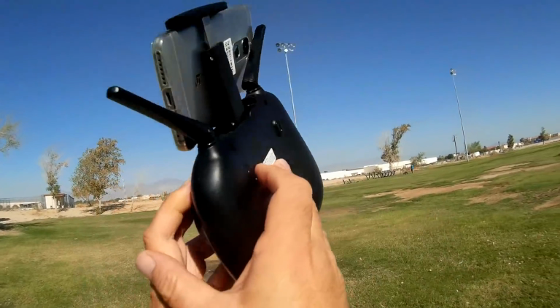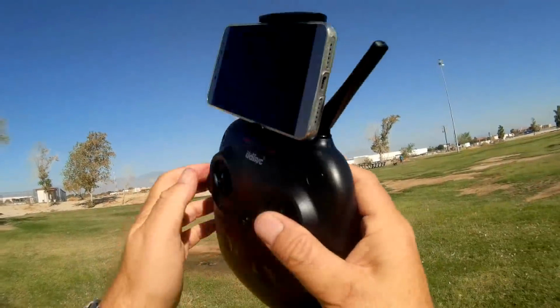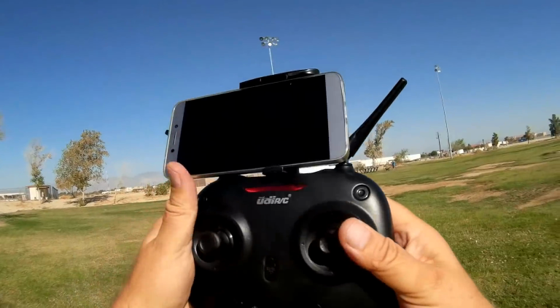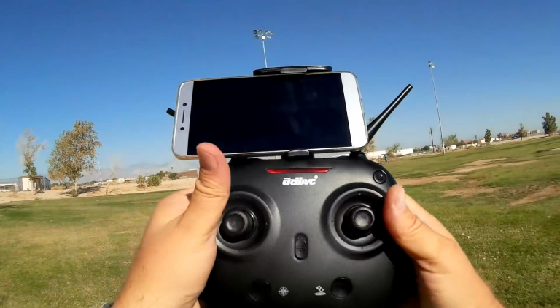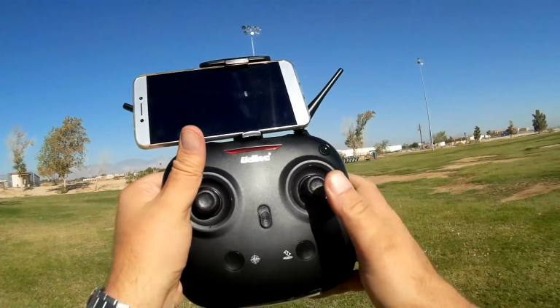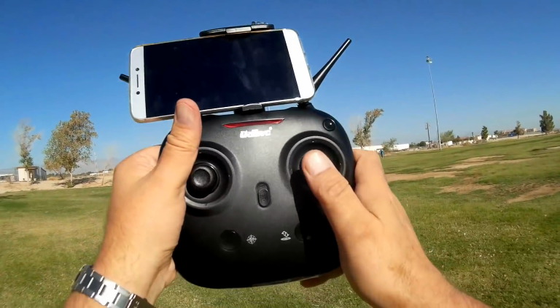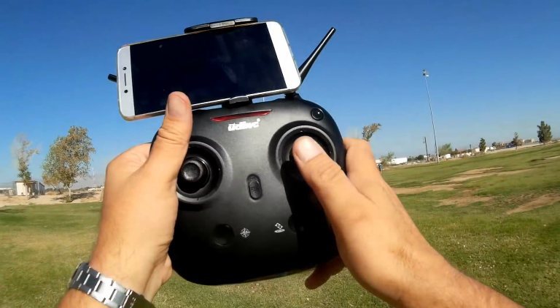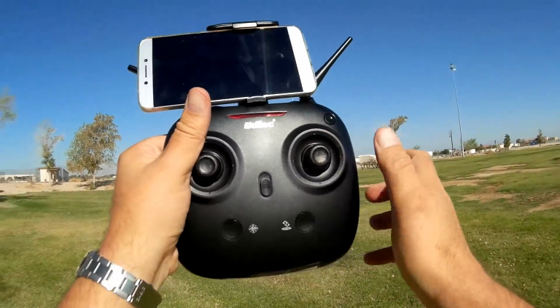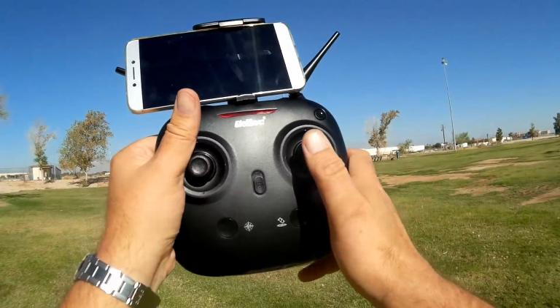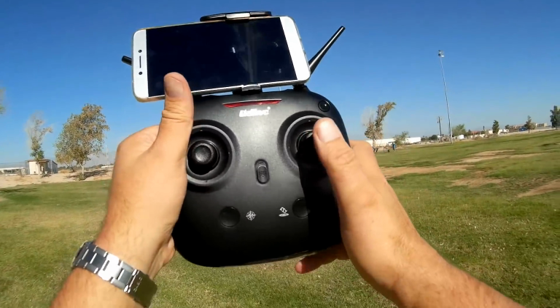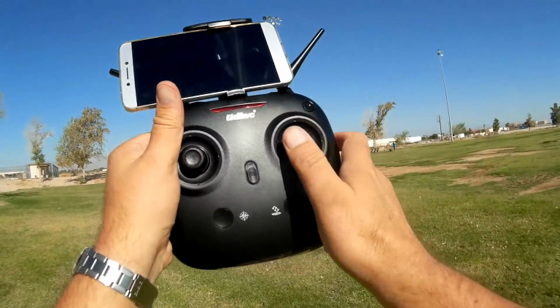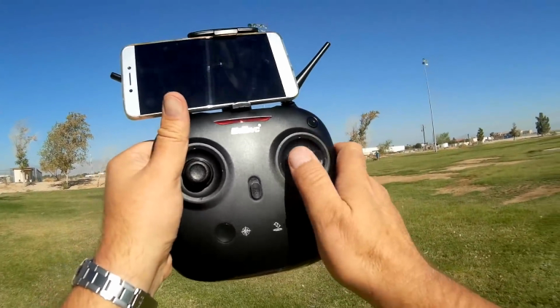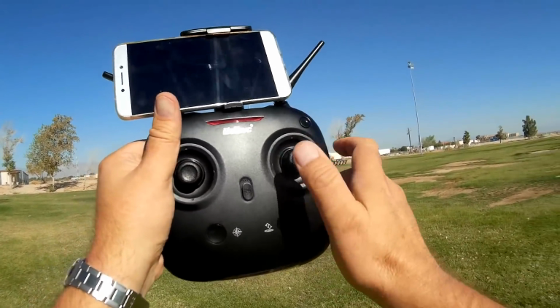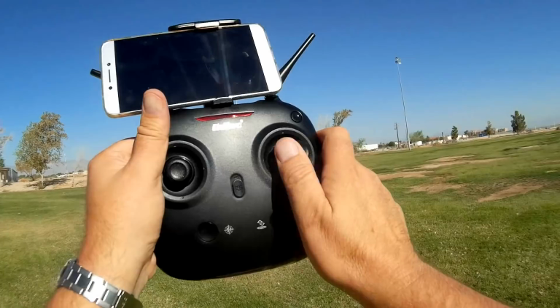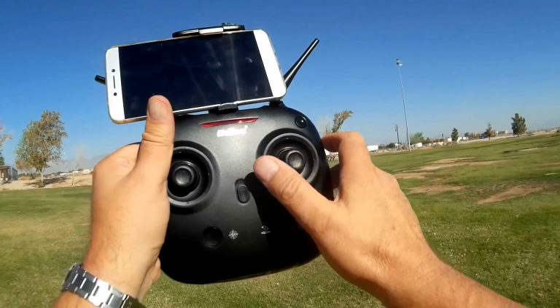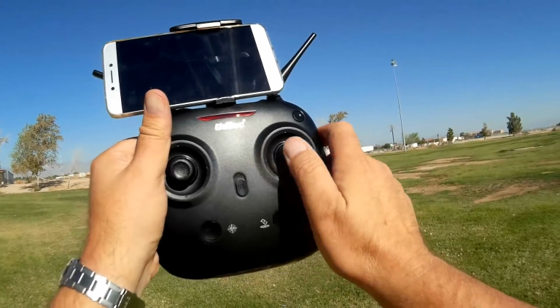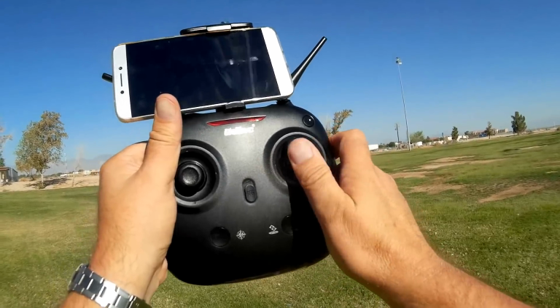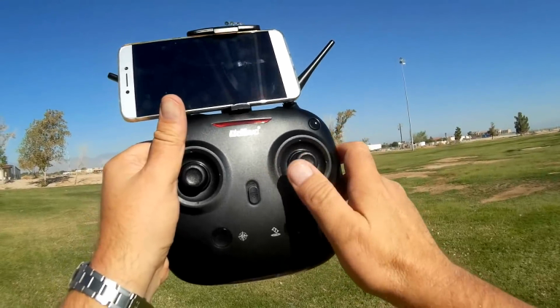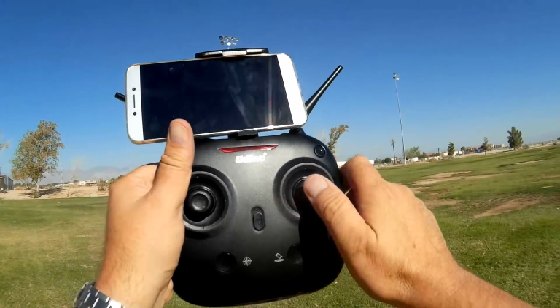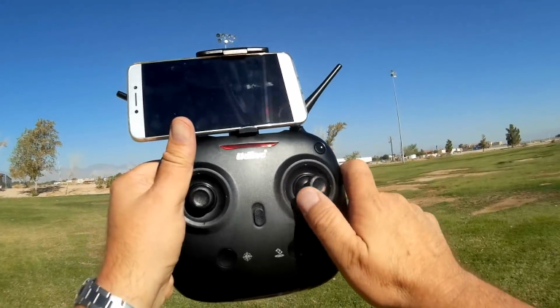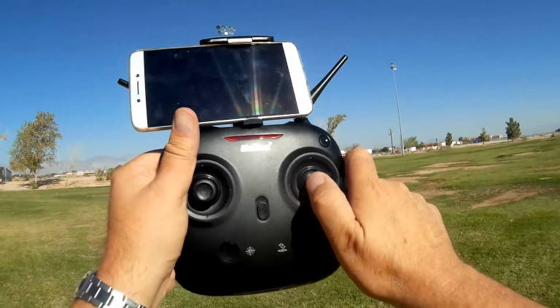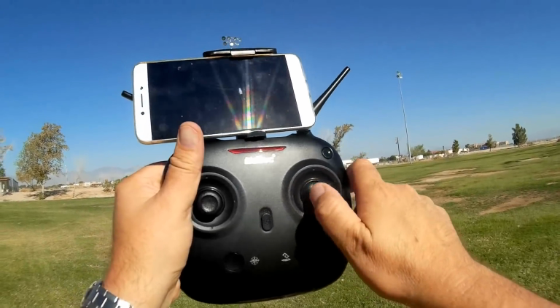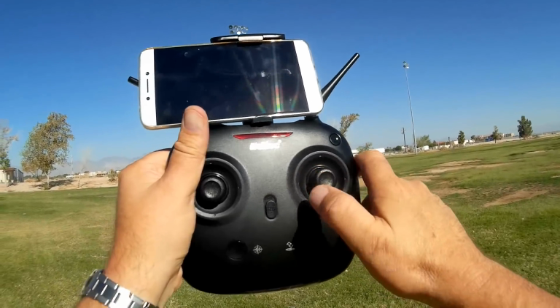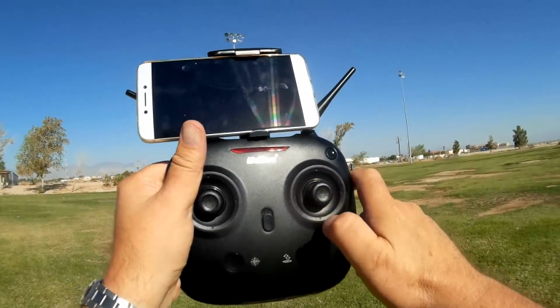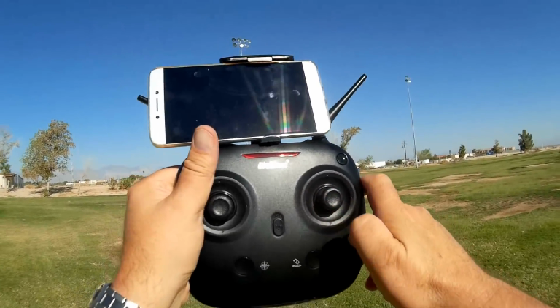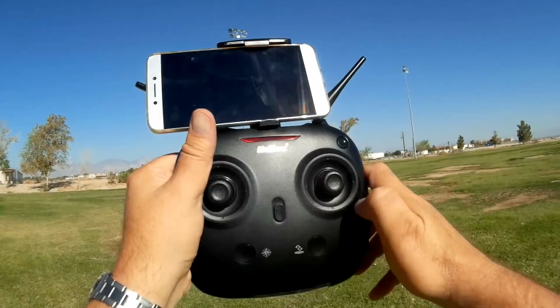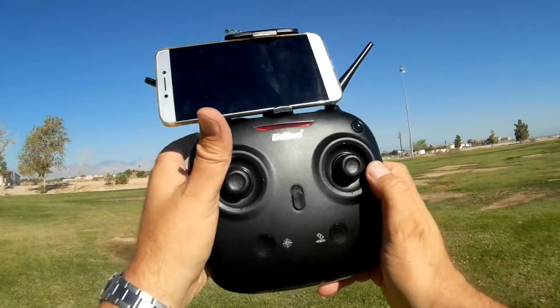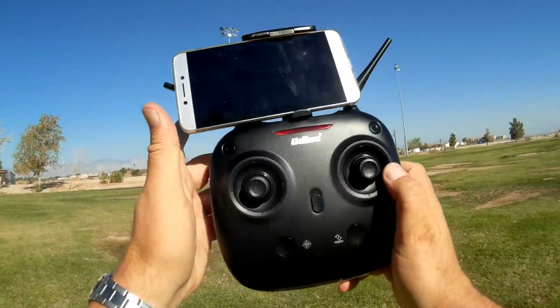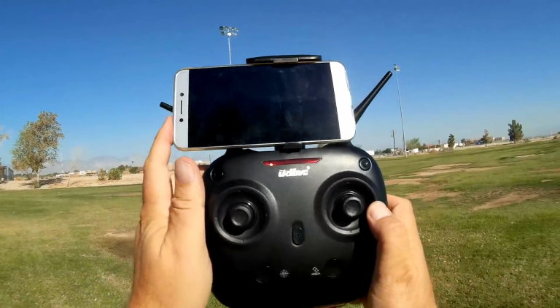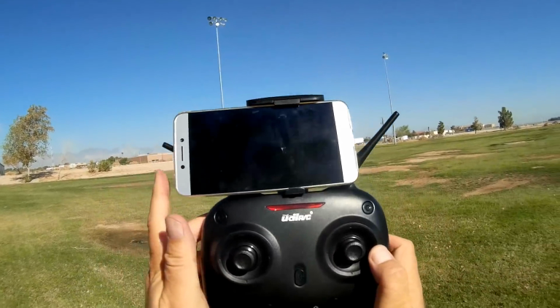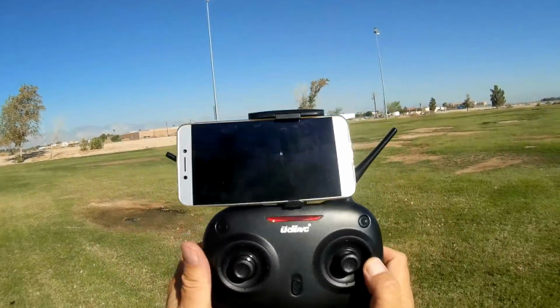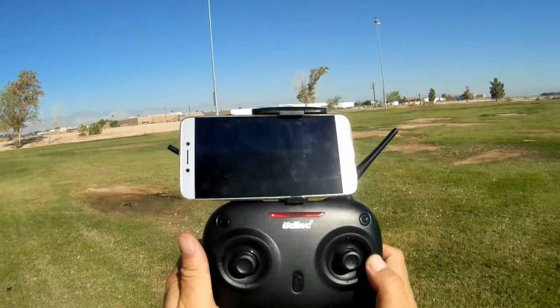To trim the quadcopter, you press and hold the trim button, then push the pitch/roll stick in the opposite direction that the quadcopter is drifting, and once it's trimmed, you let go of the button. That's how you operate the trim.